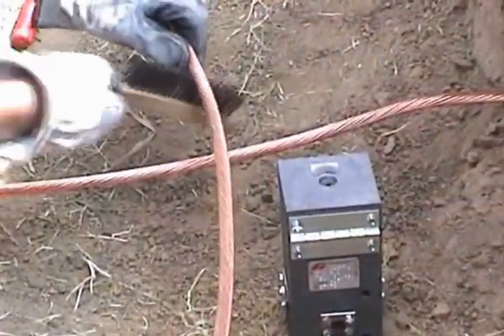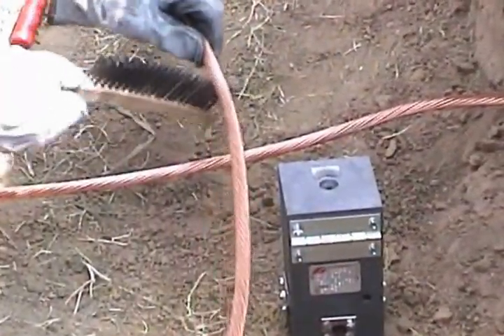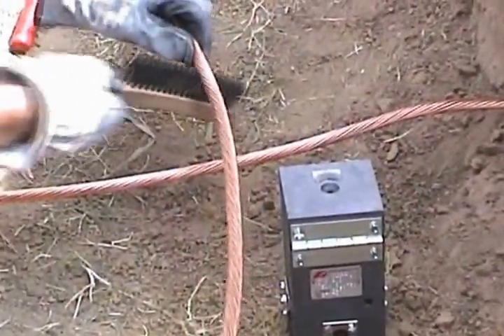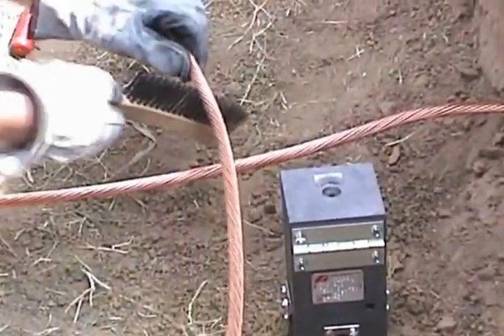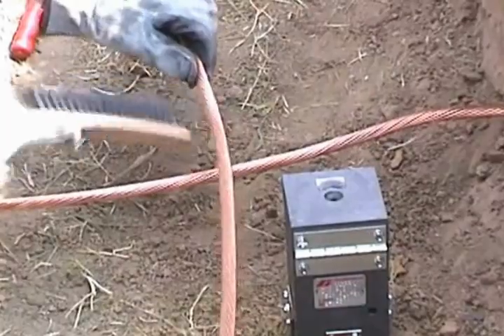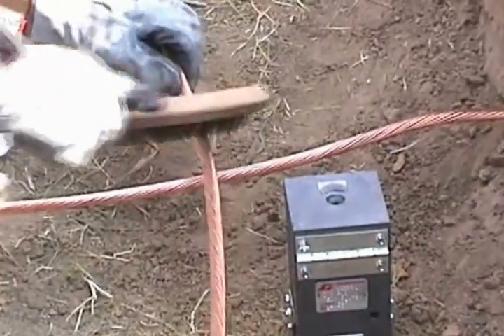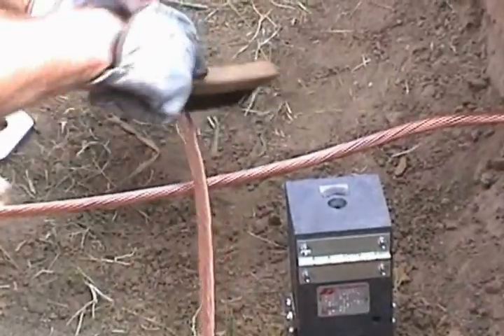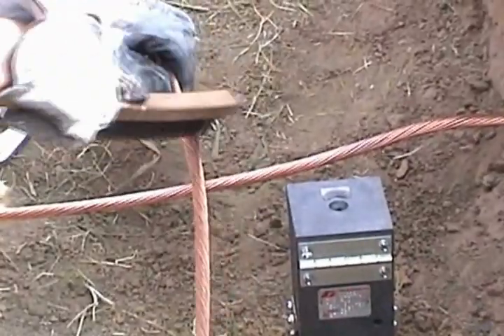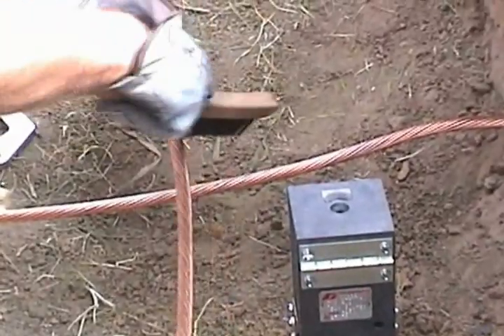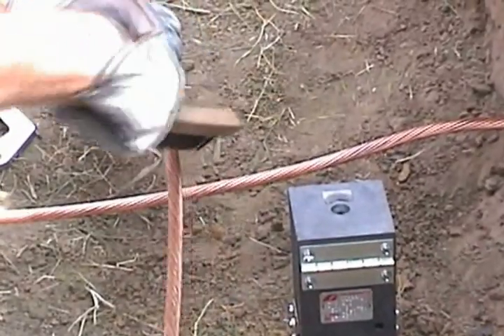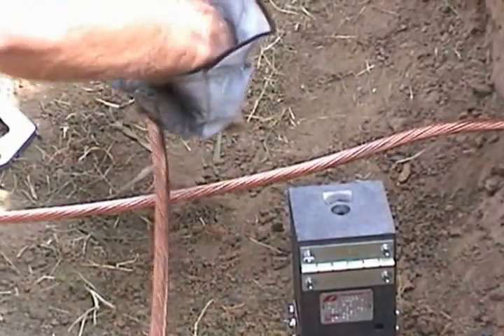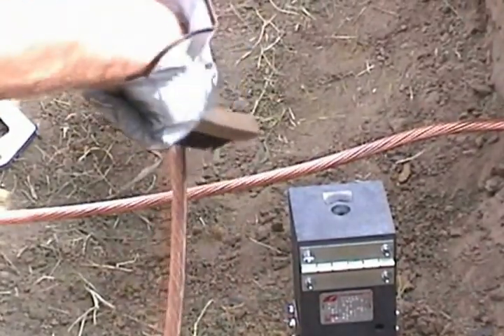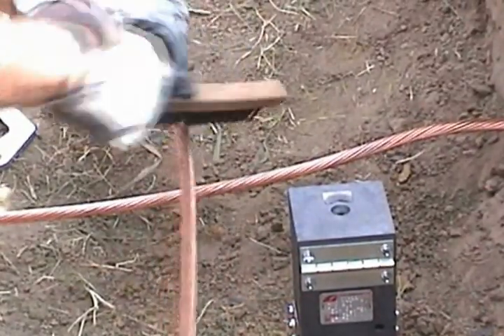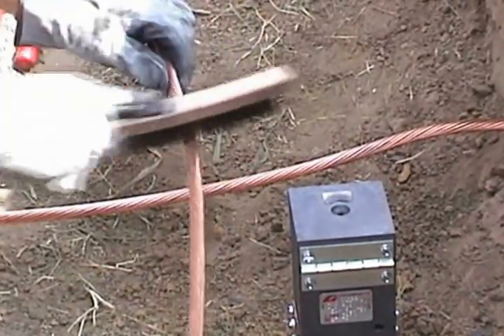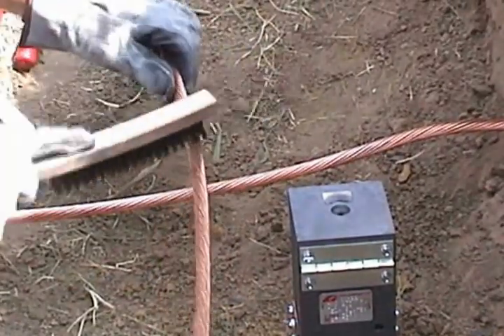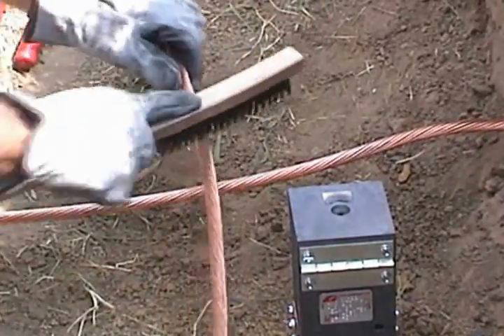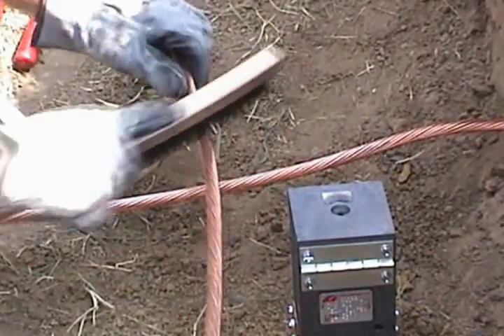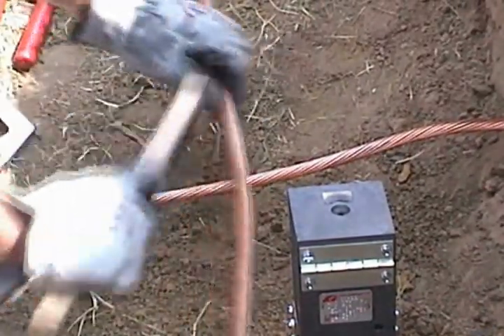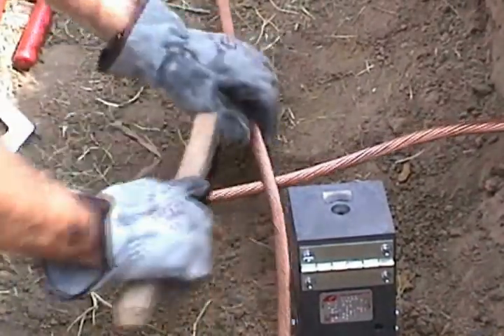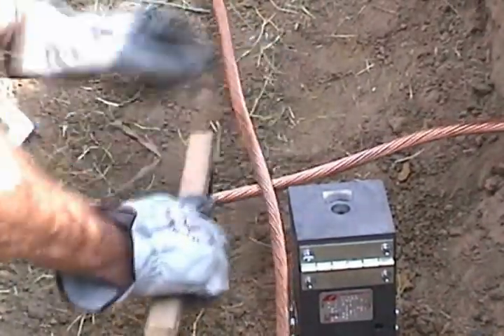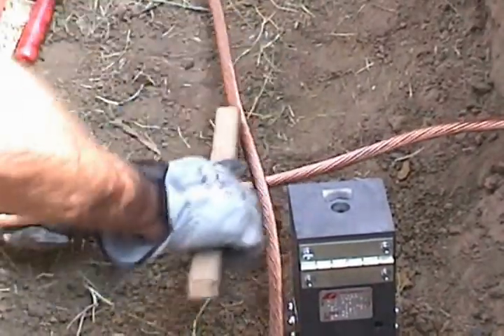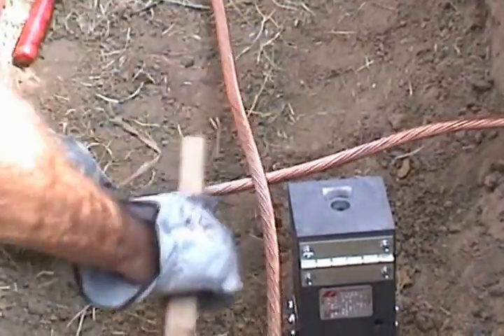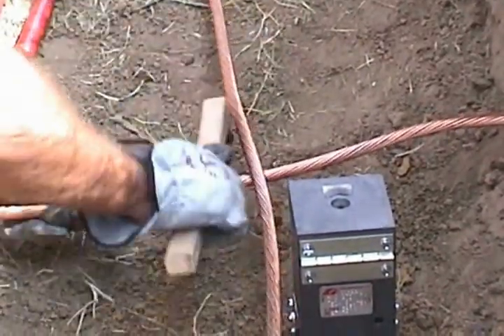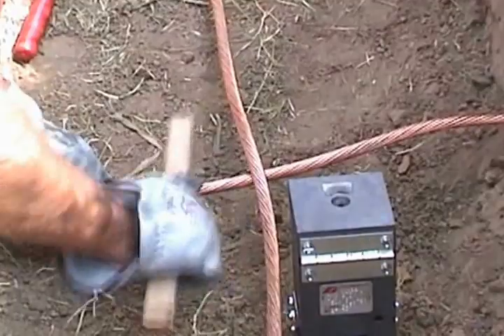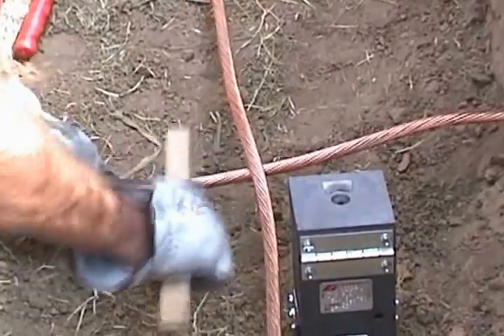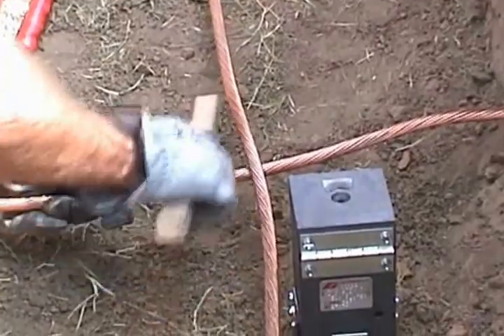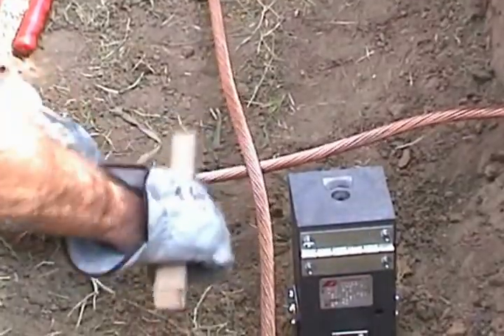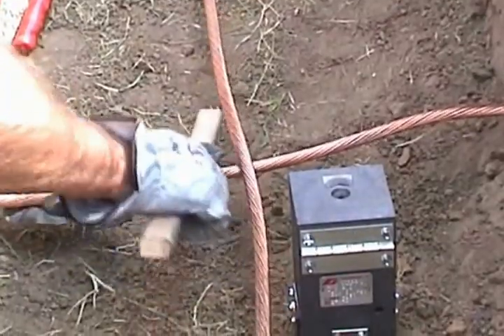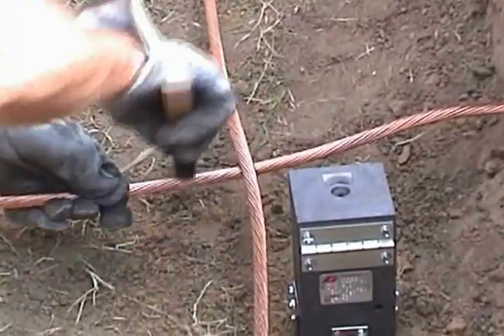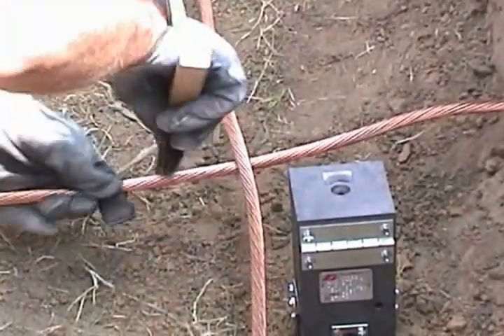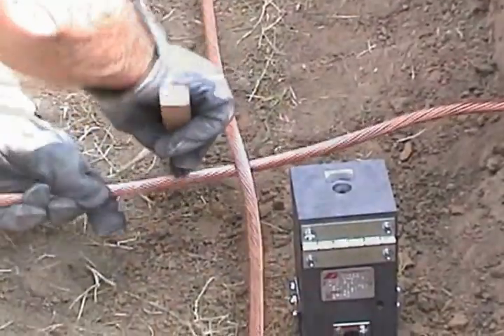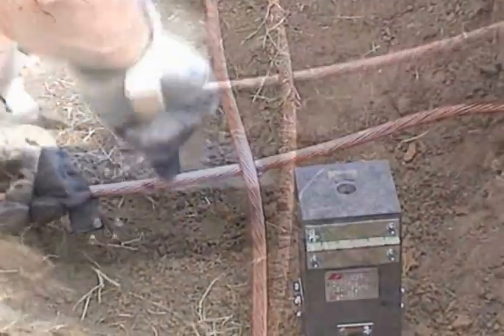Using the wire brush, clean all dirt, debris, and contaminants away from the cables where the weld is to be made, providing a clean cable surface.